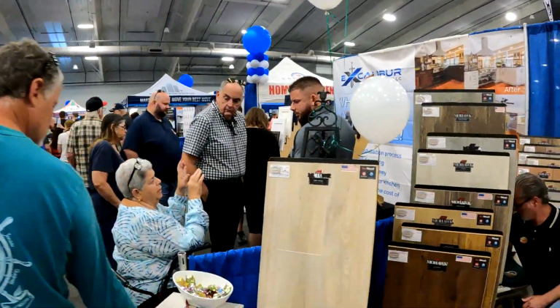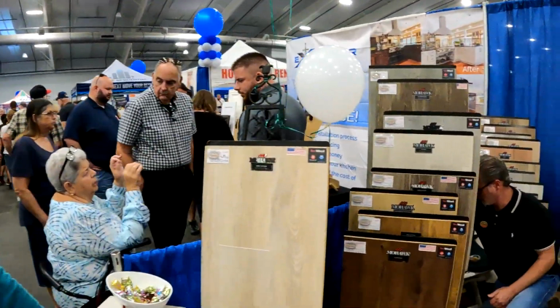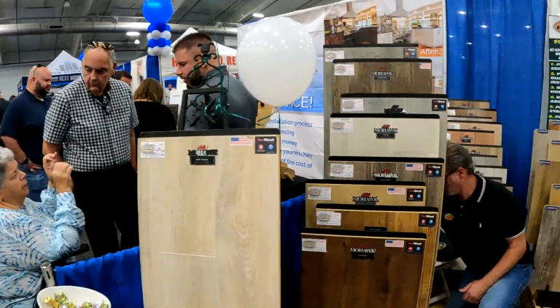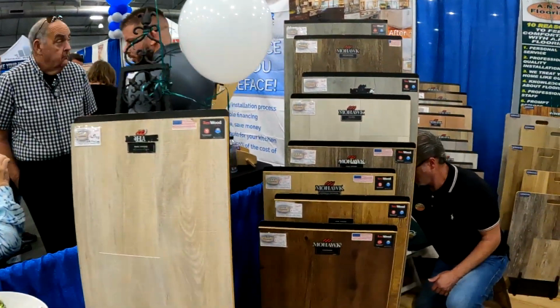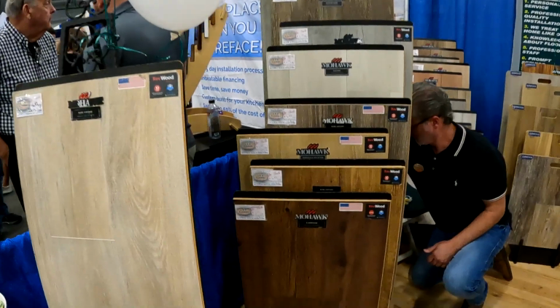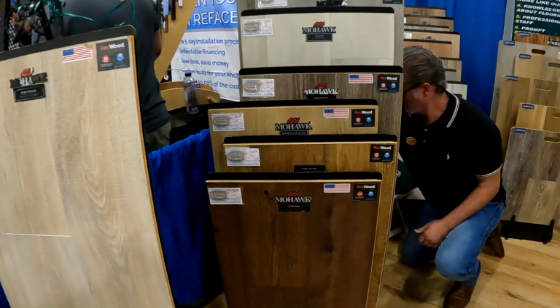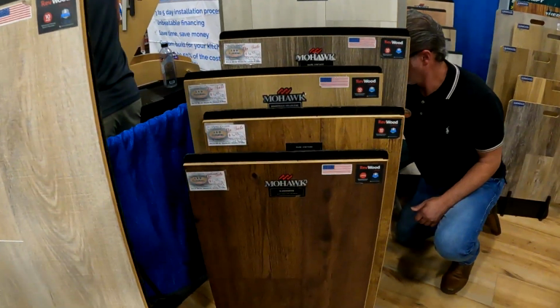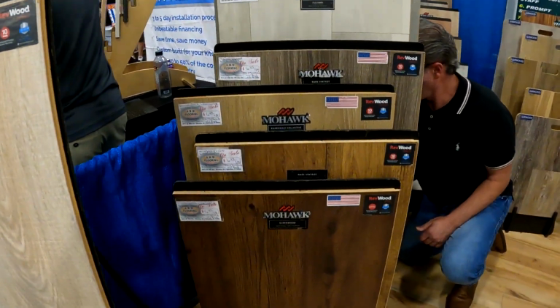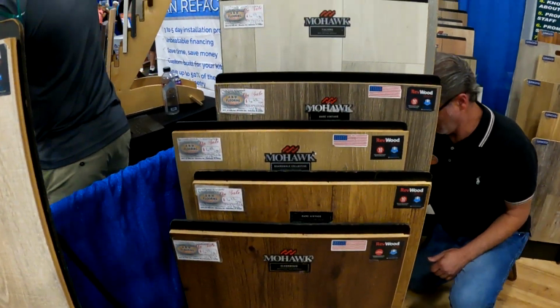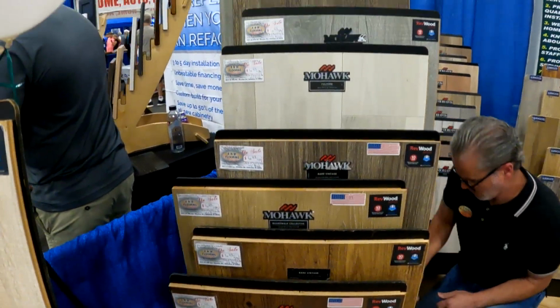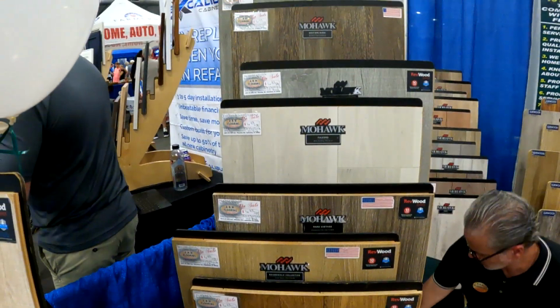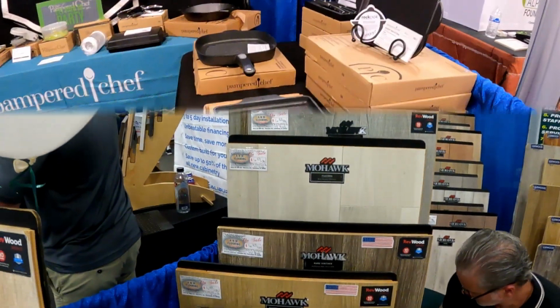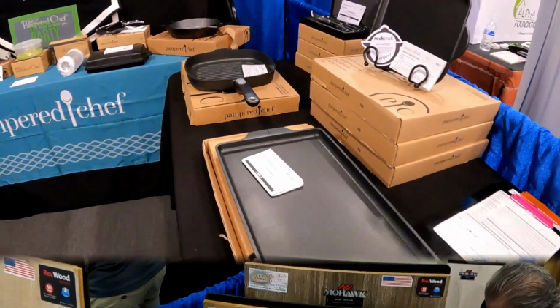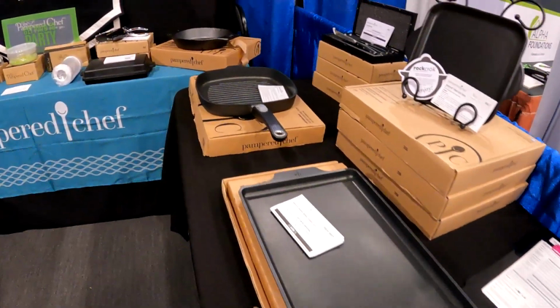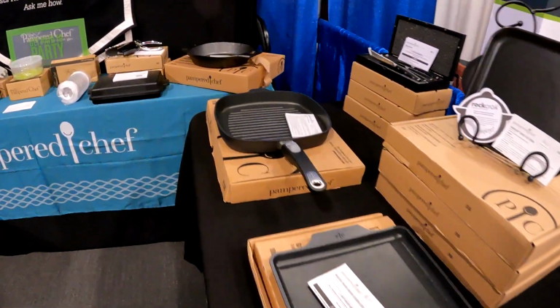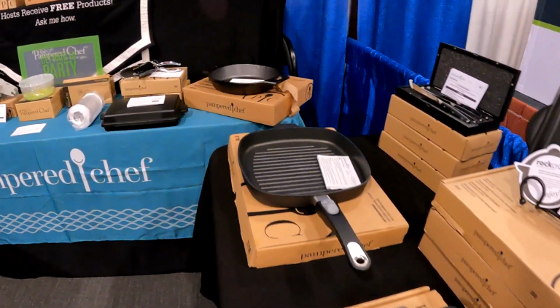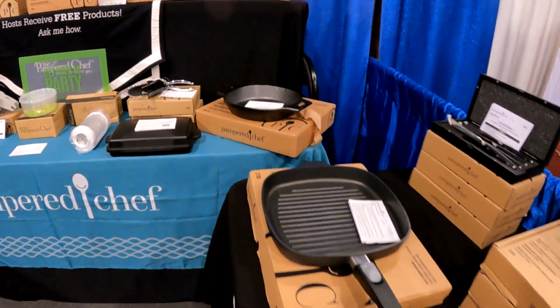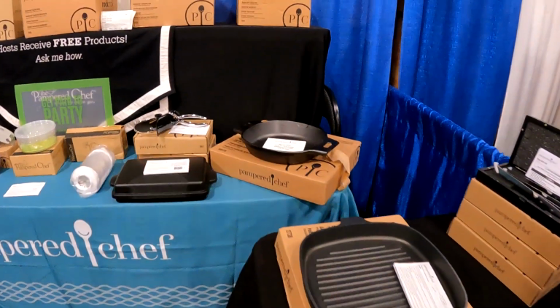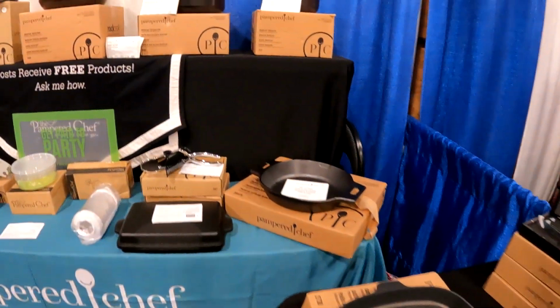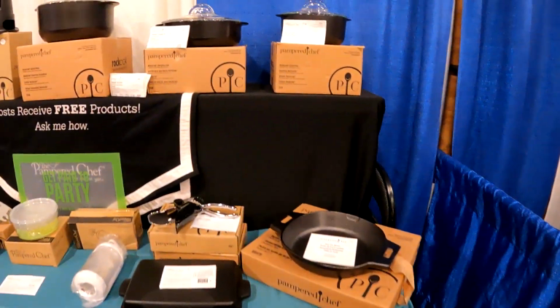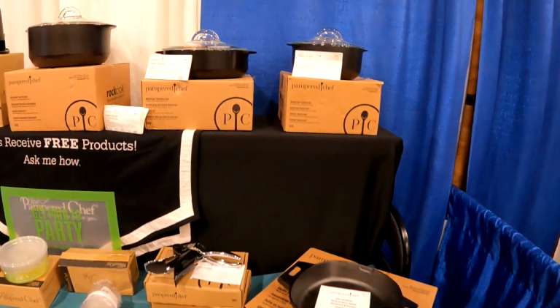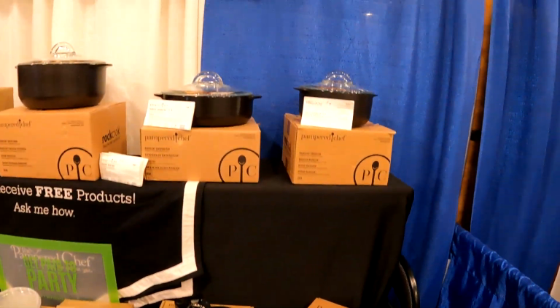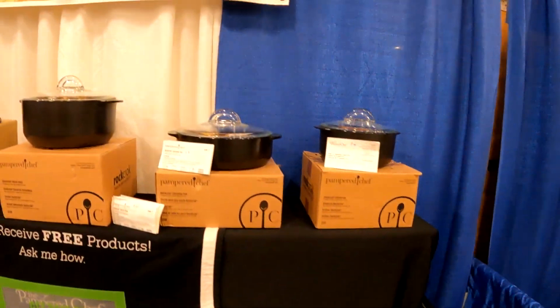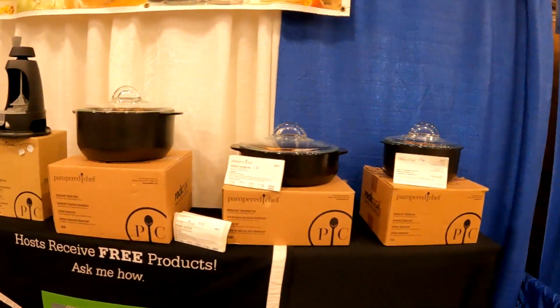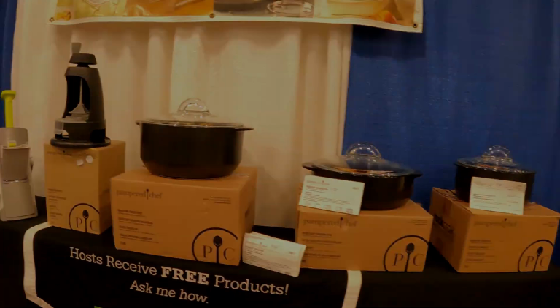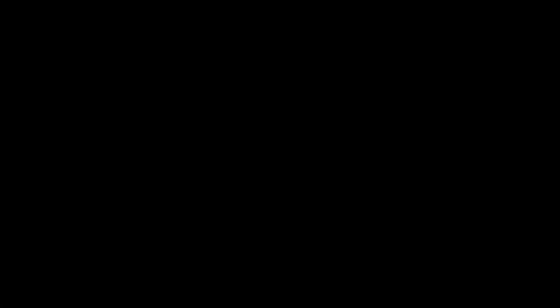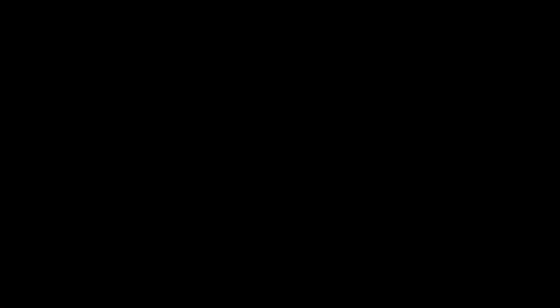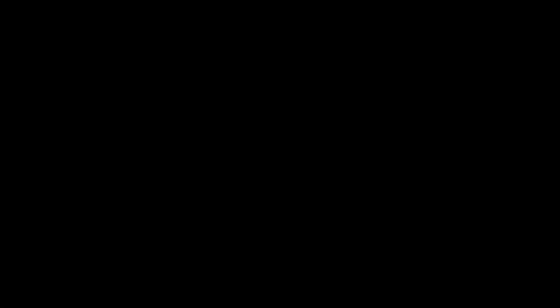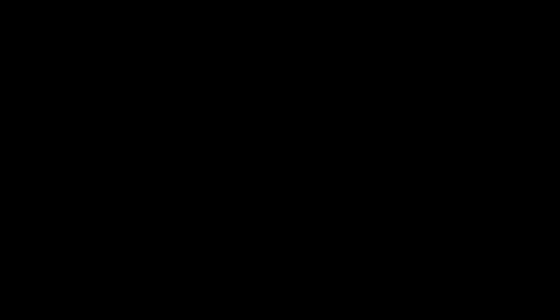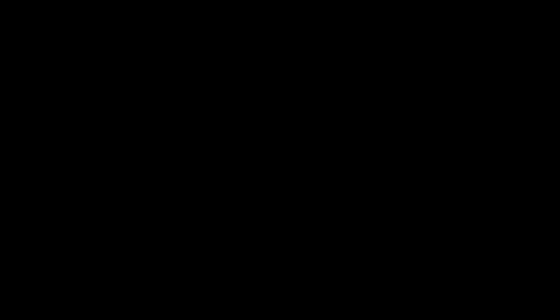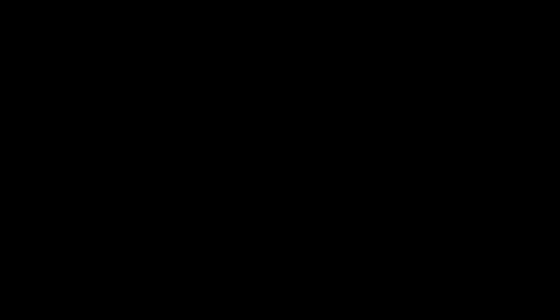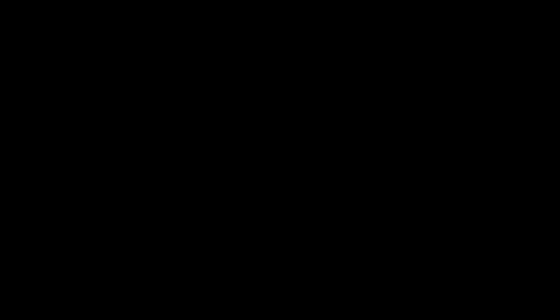Thank you. My head looks like this big — this is how much I have to pull. My head looks good. All right. Thank you. Take care.